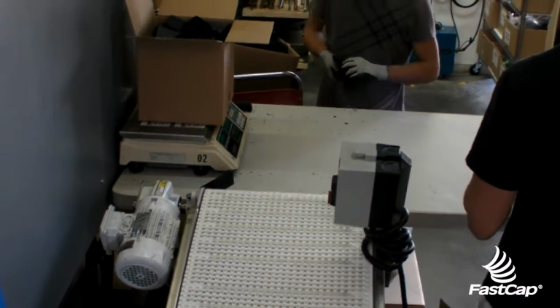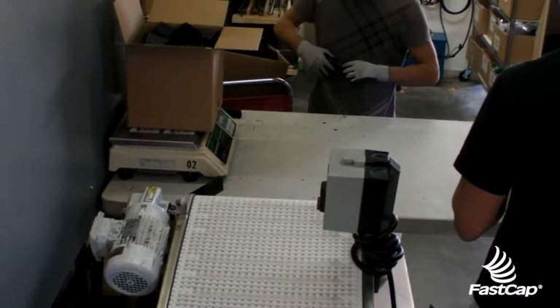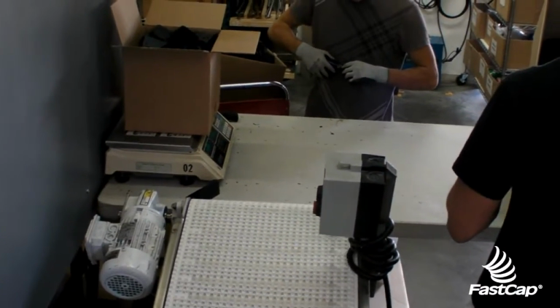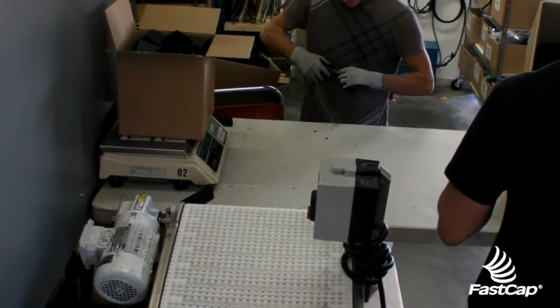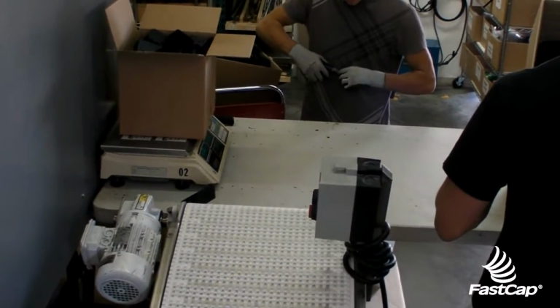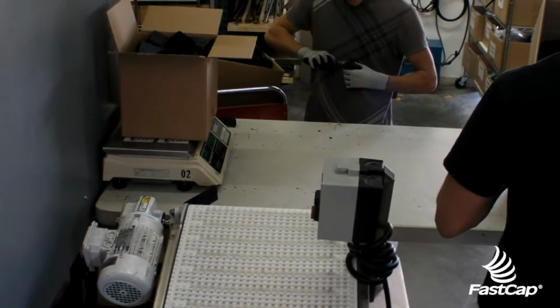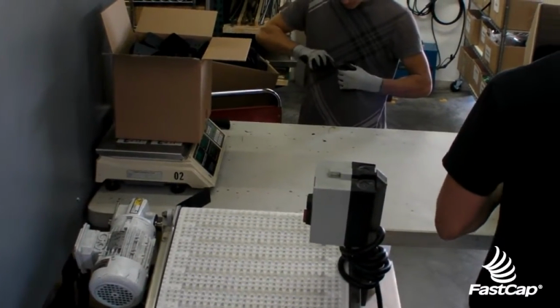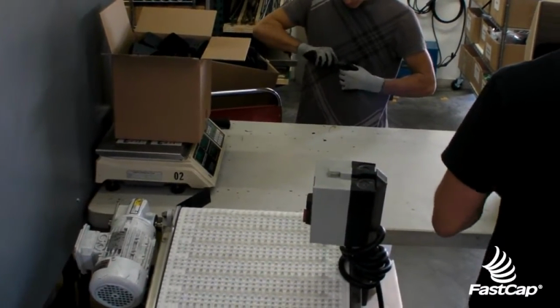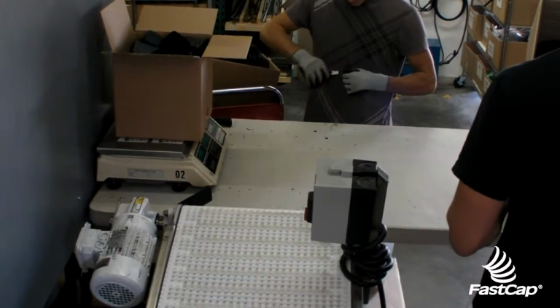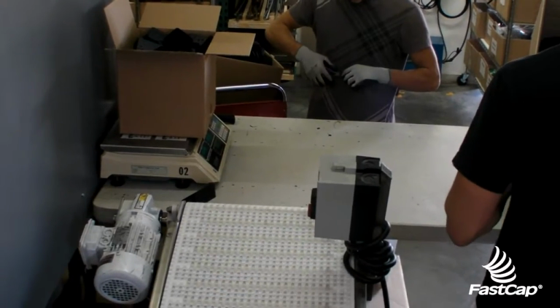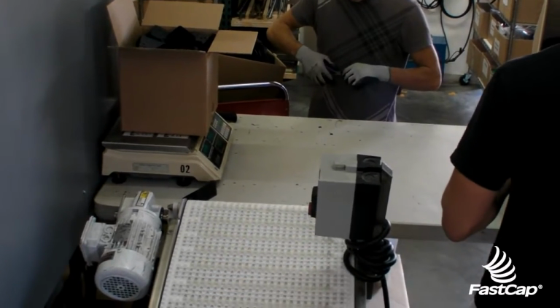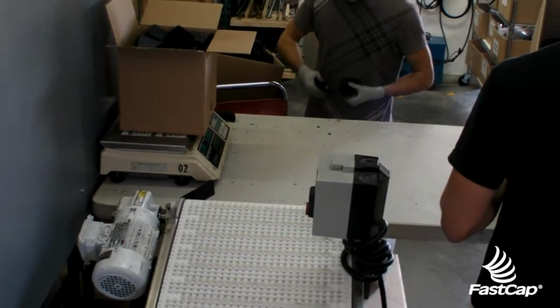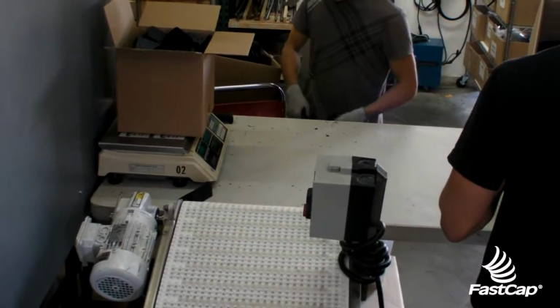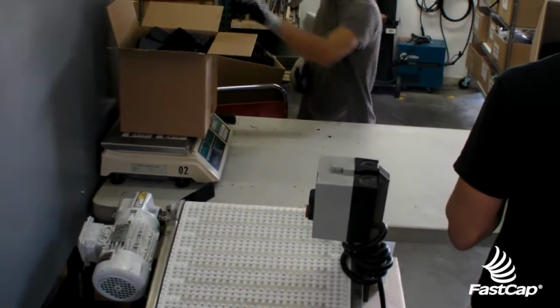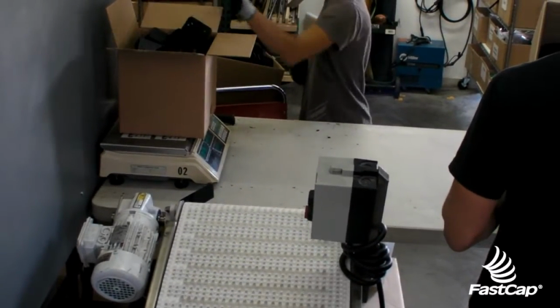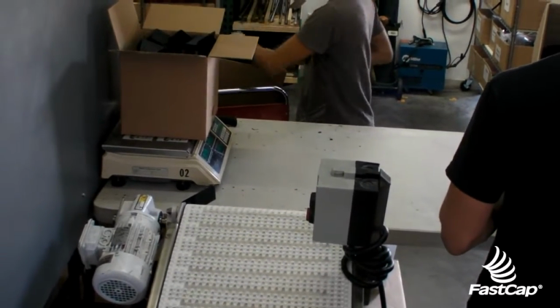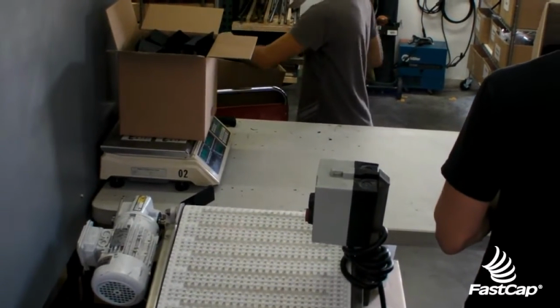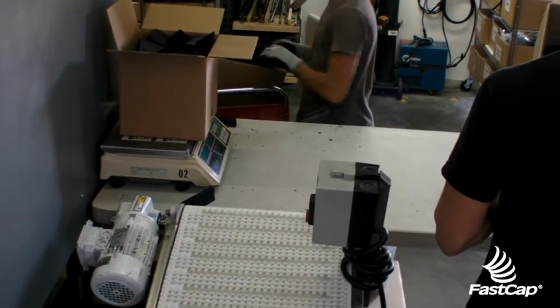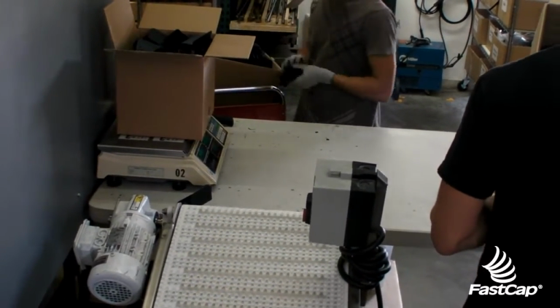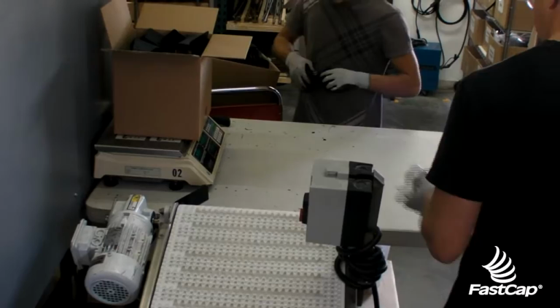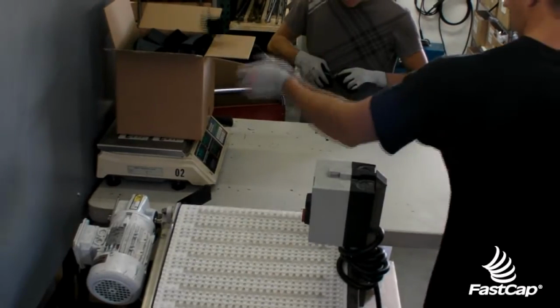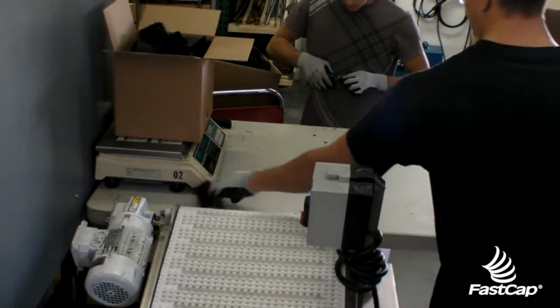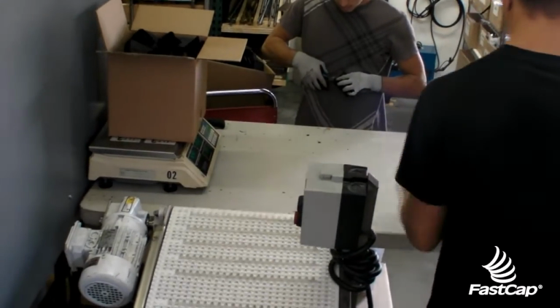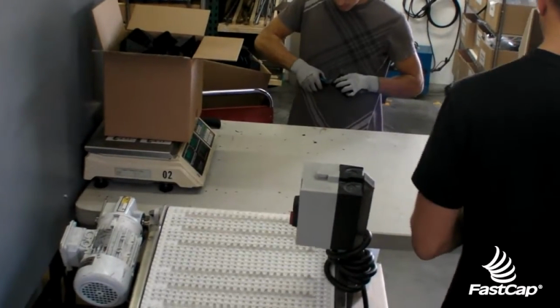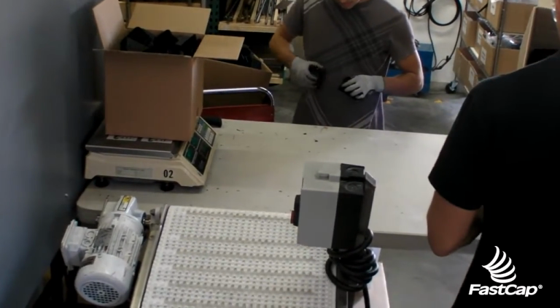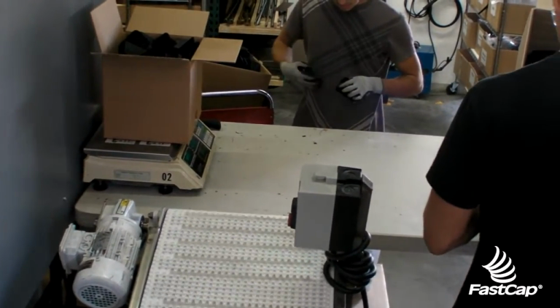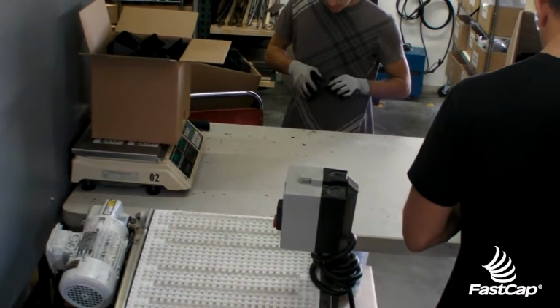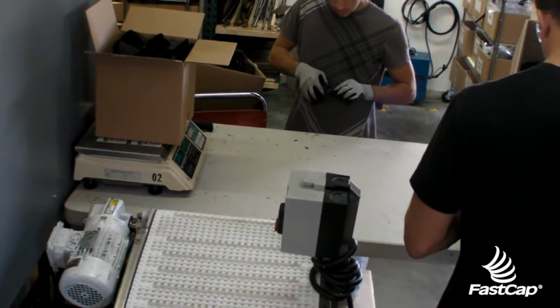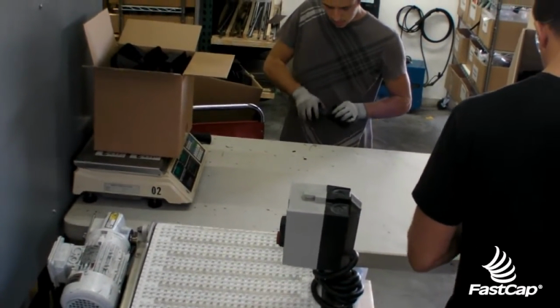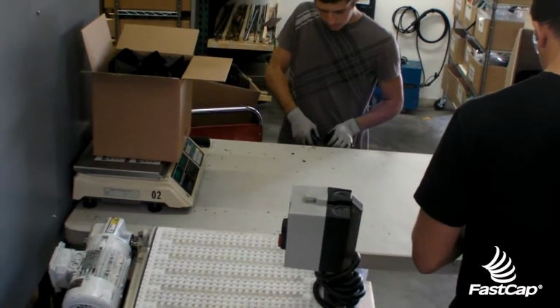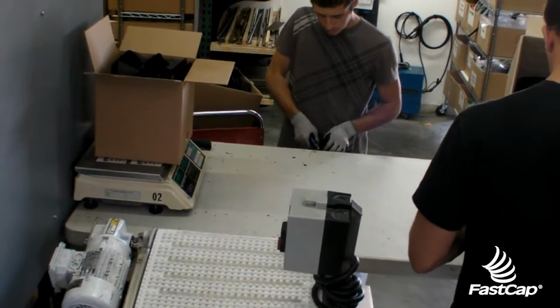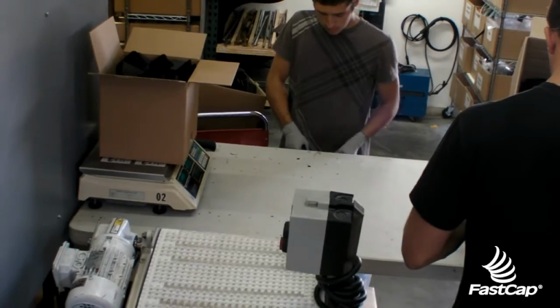Everything gets clipped. If it needs reworked, it gets reworked immediately. There's no more three boxes where one was a reworked box. Everything gets touched only once, and there's only two boxes now — the good stuff and the re-grind stuff.